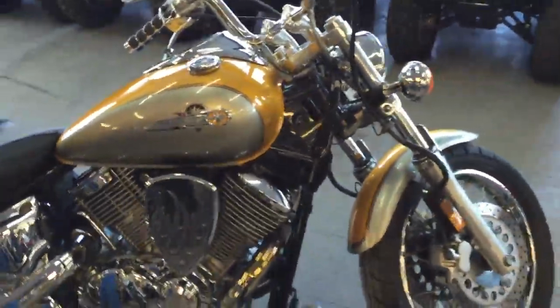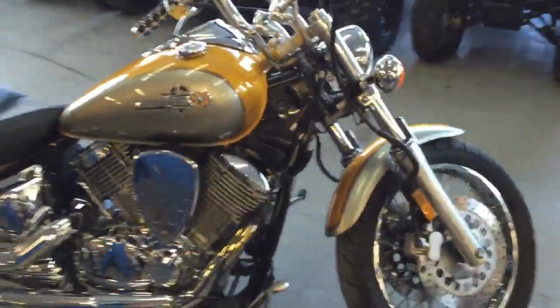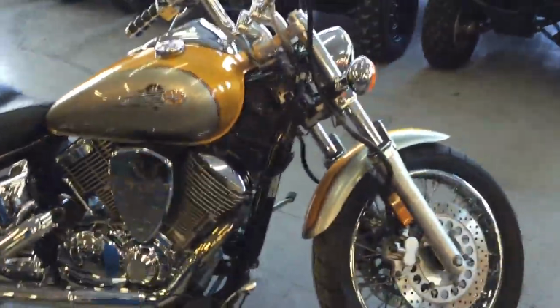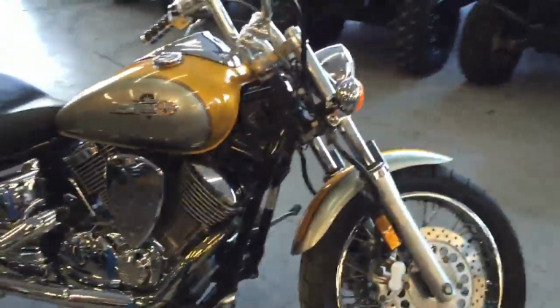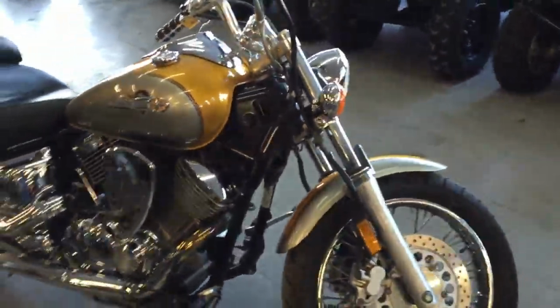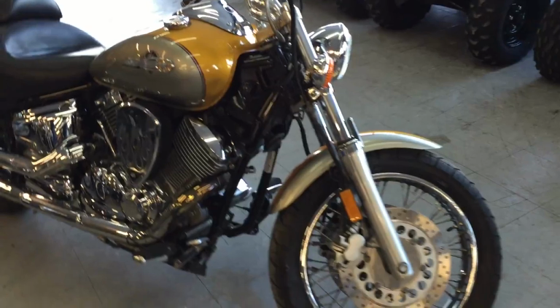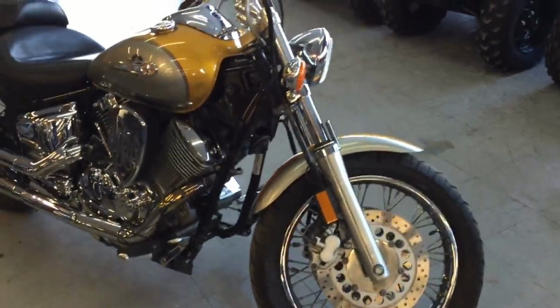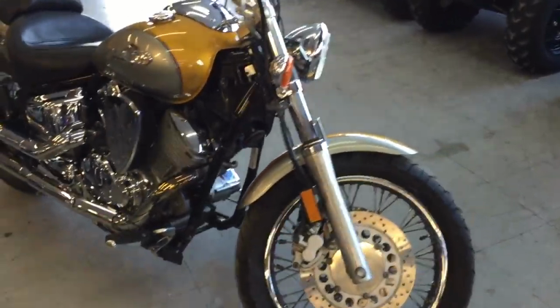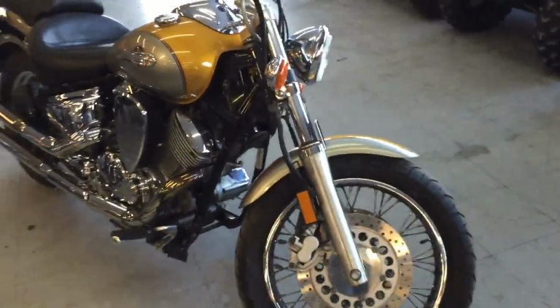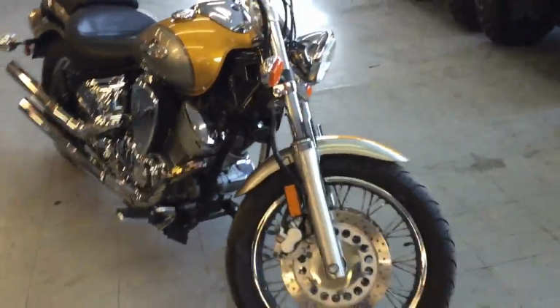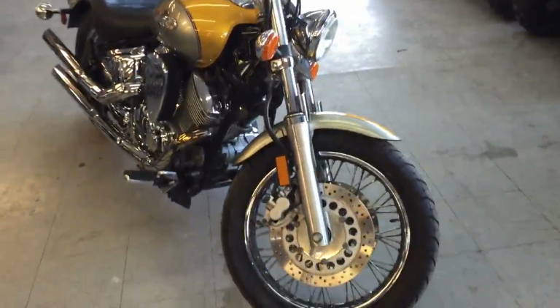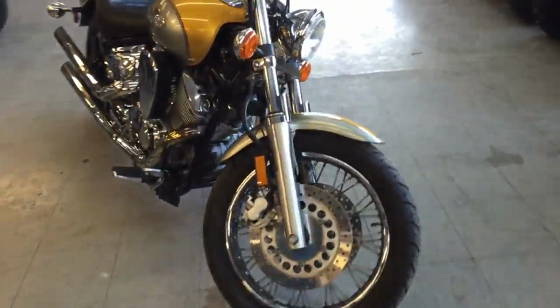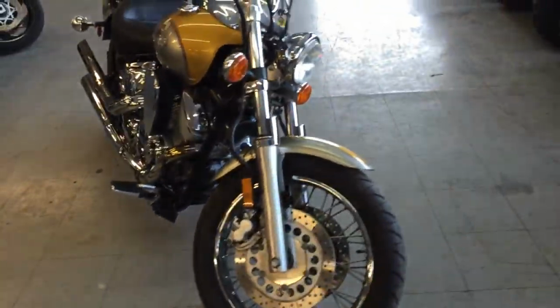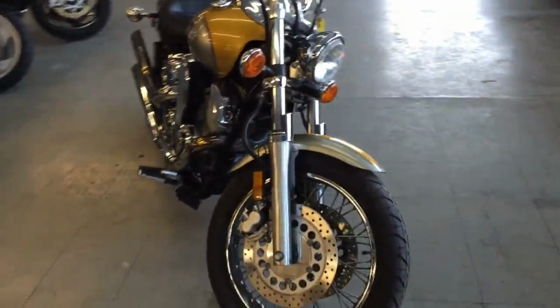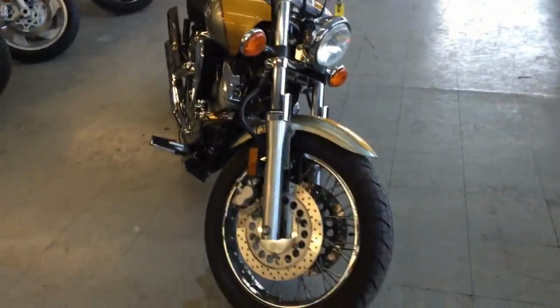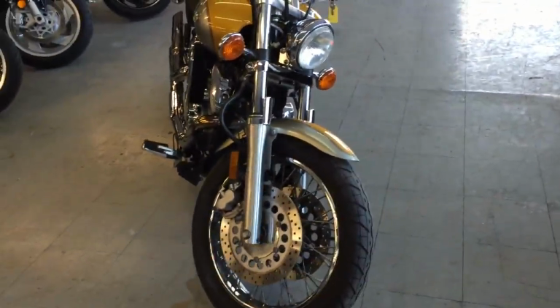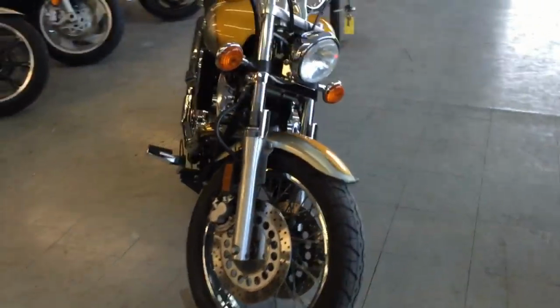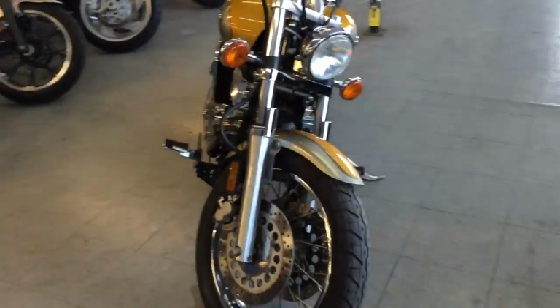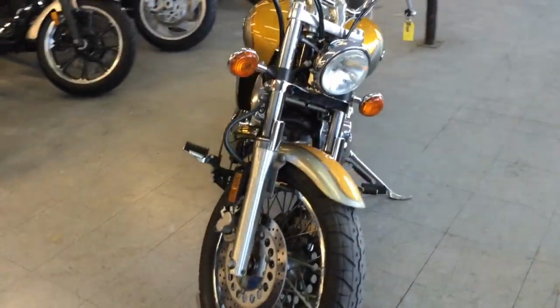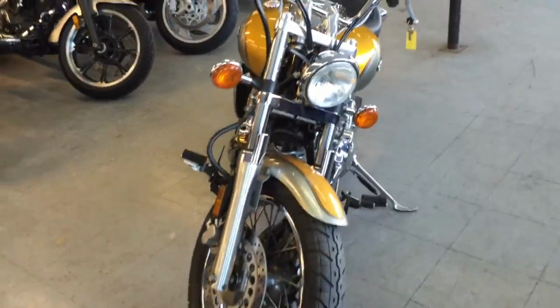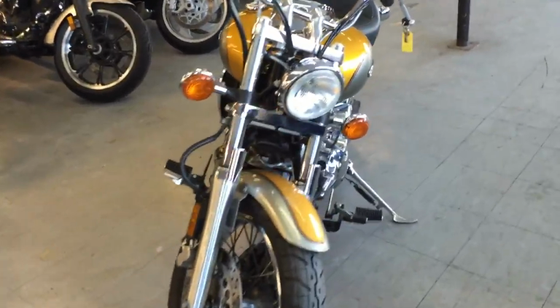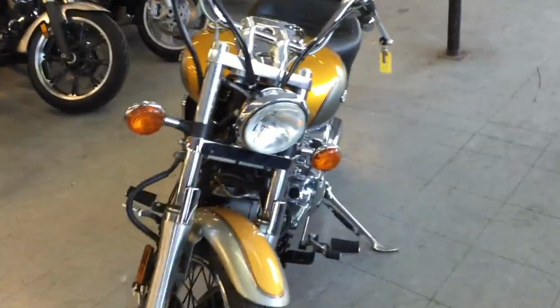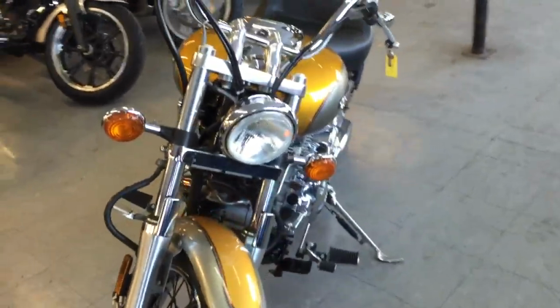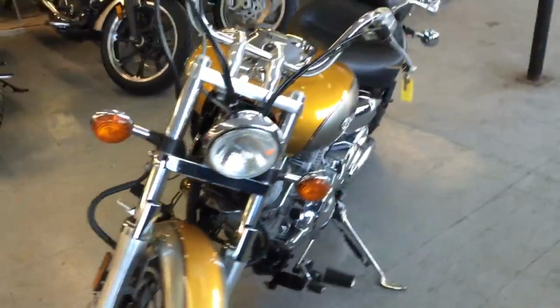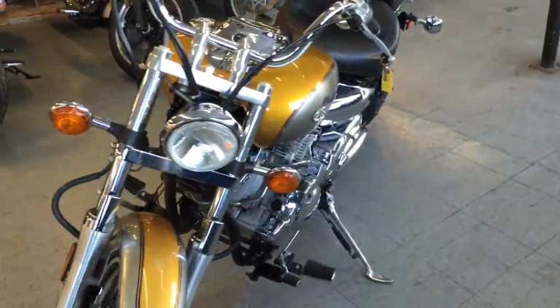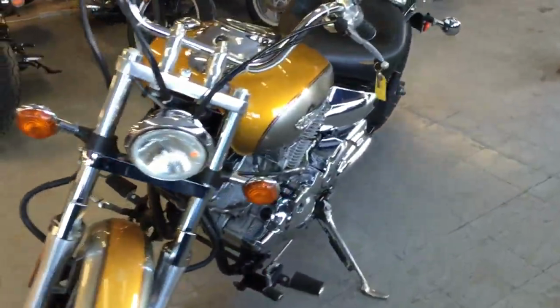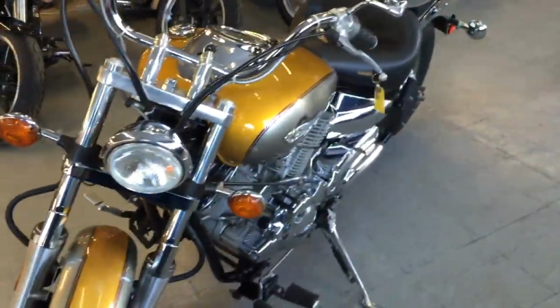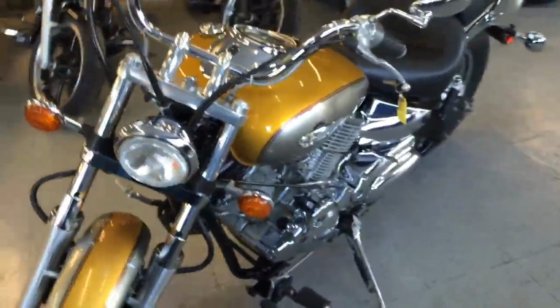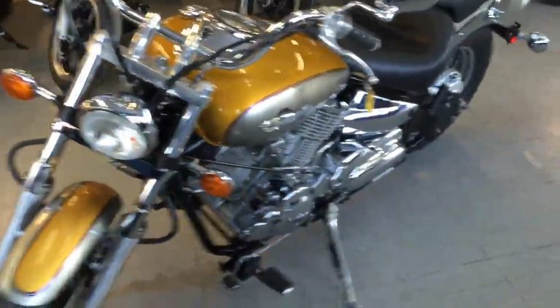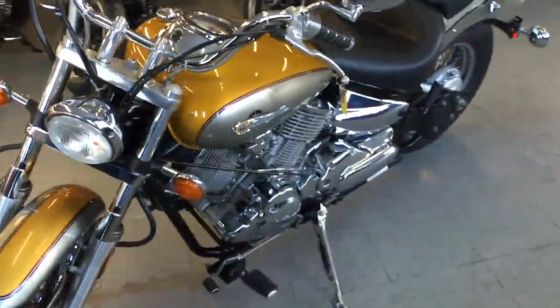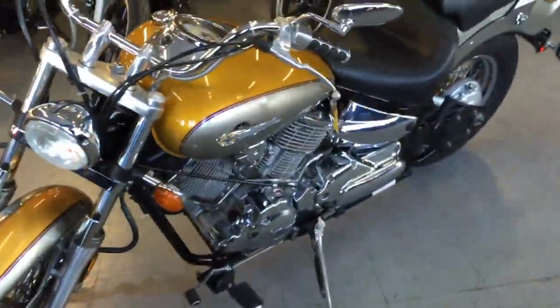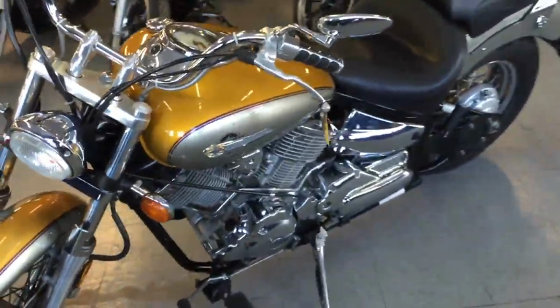This bike's only got 4,613 miles. This is a good-looking bike. It's got low miles, spoke wheels, backrest, air cleaner, and a Cobra slash-cut exhaust. Makes this V-Star sound as cool as it looks.